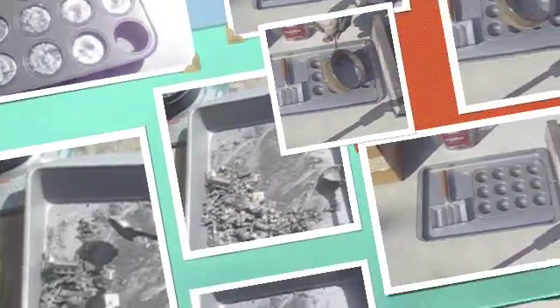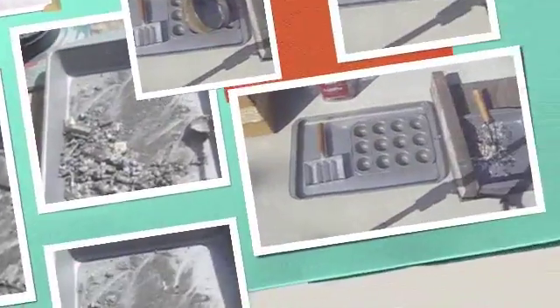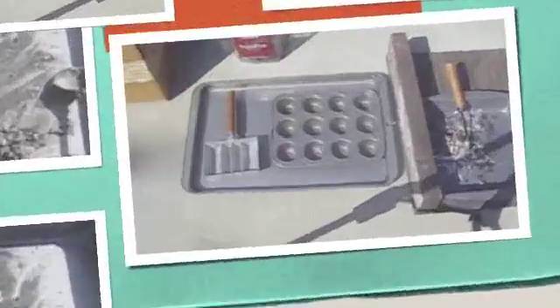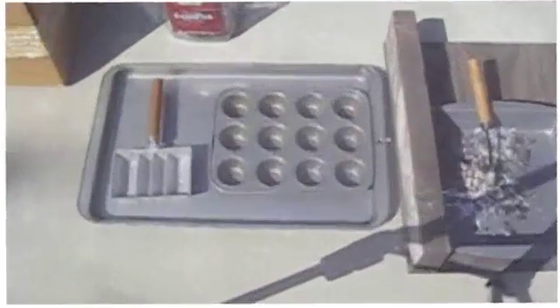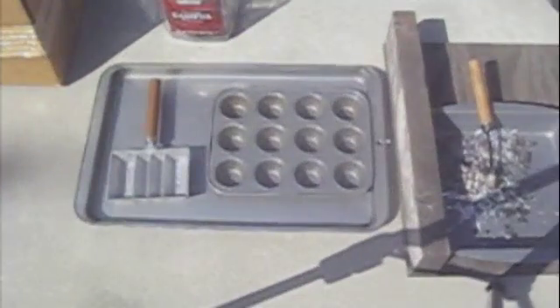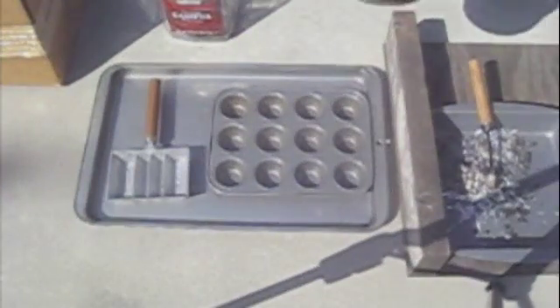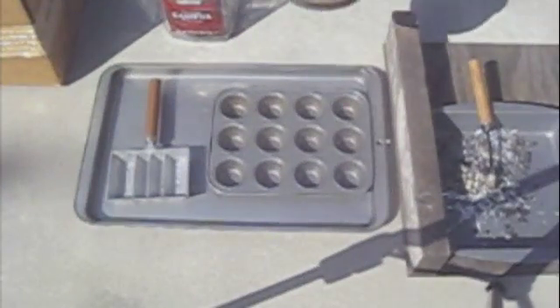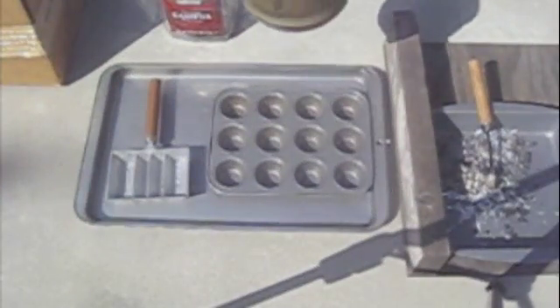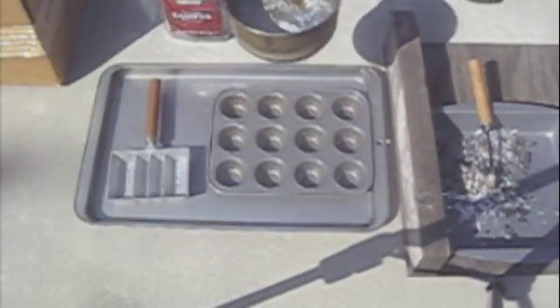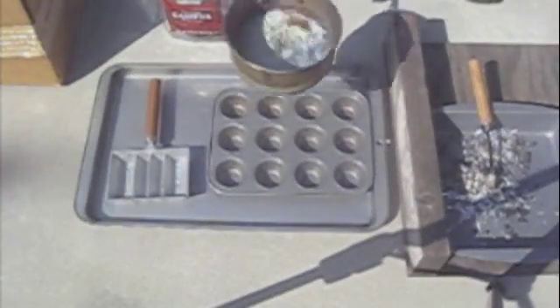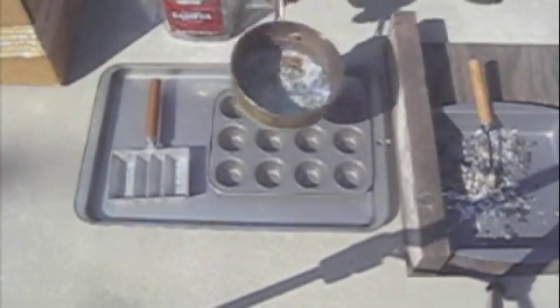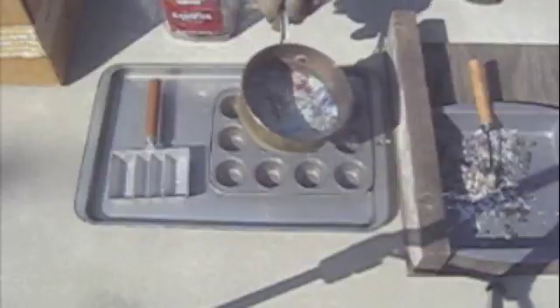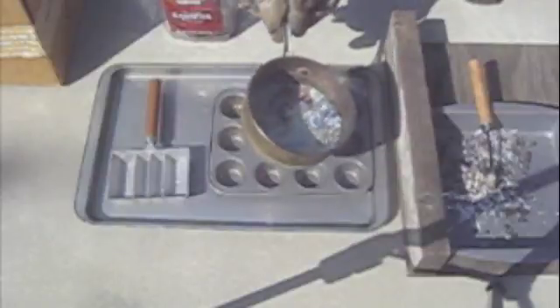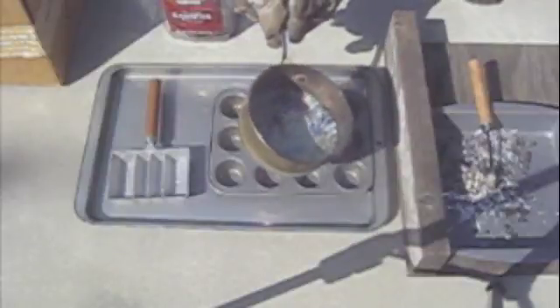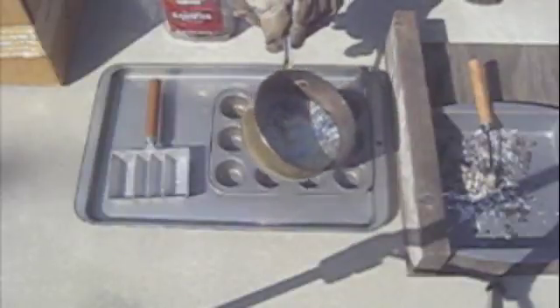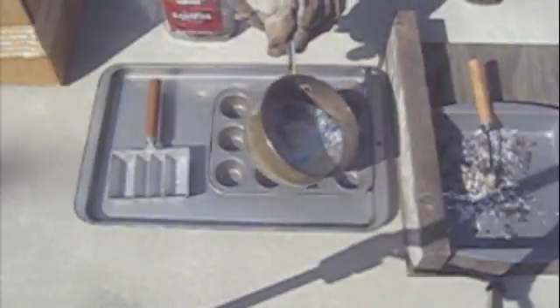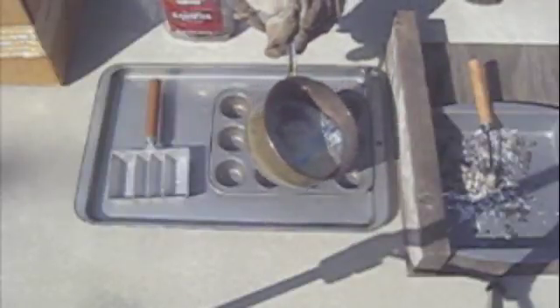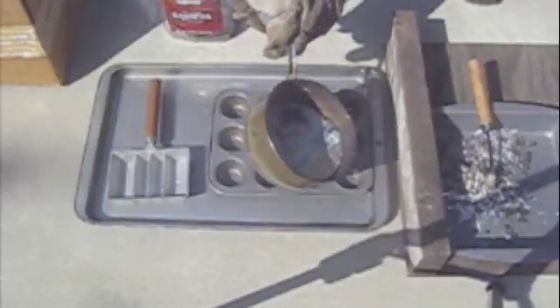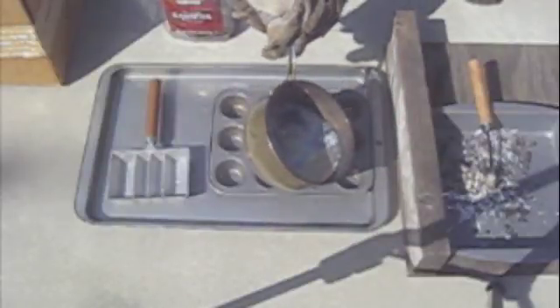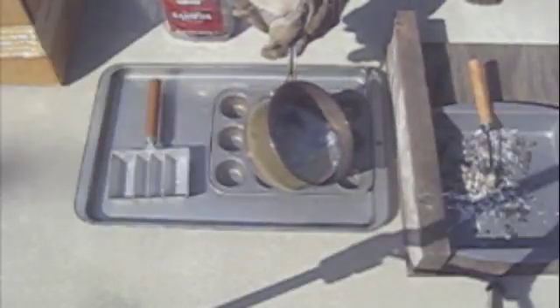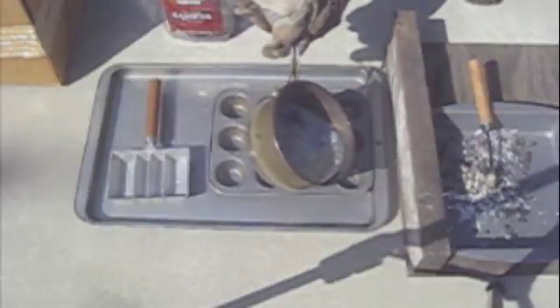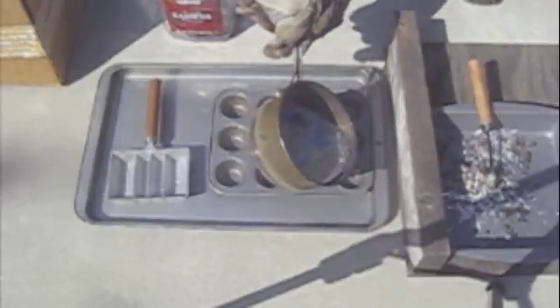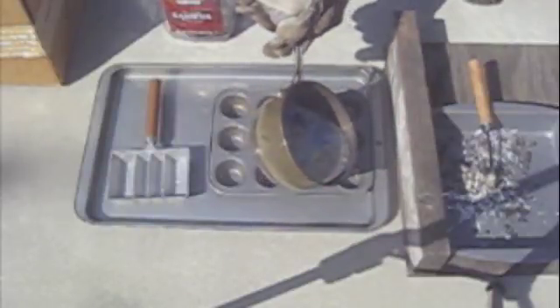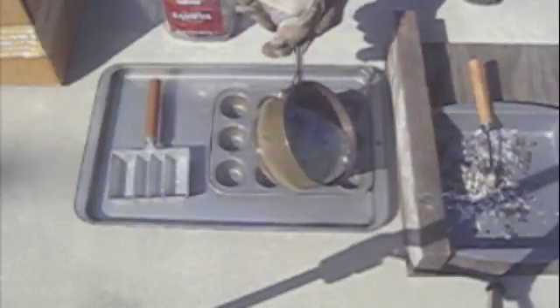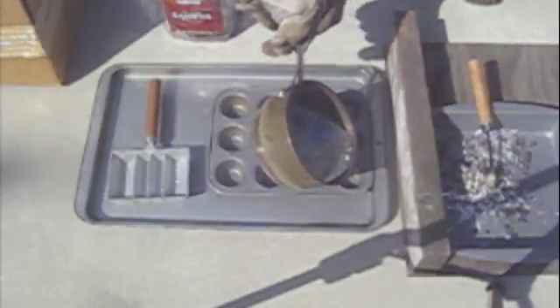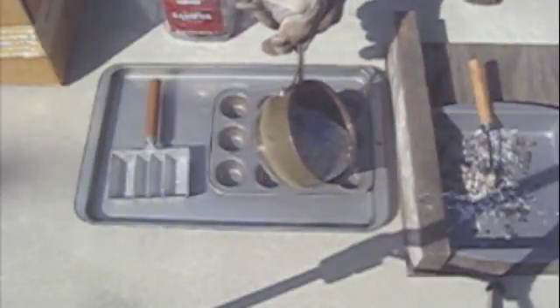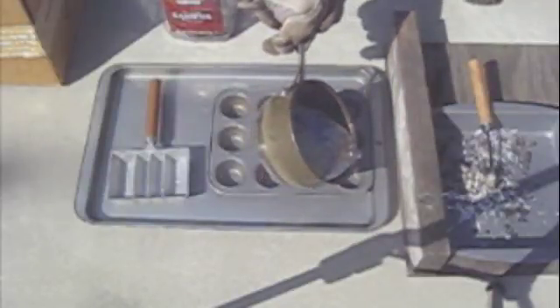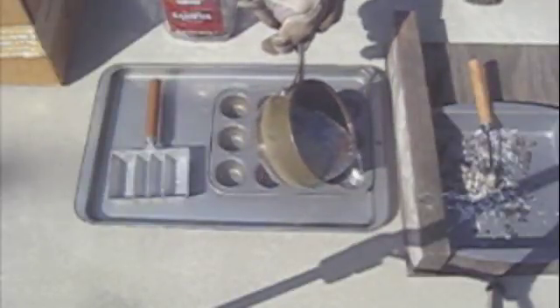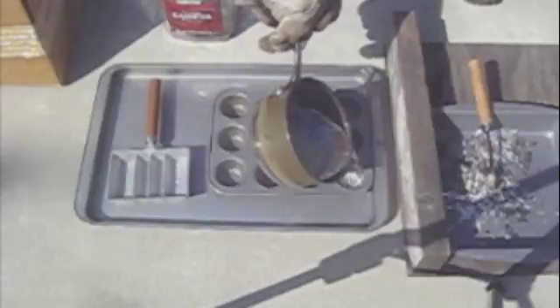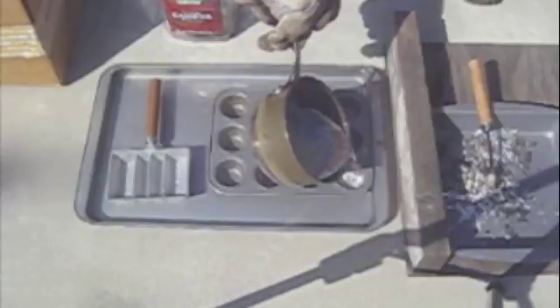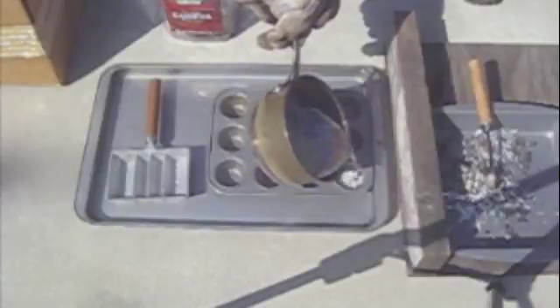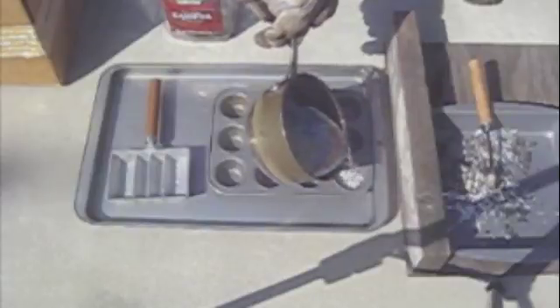The next step is to pour it. I put it into little muffin molds.